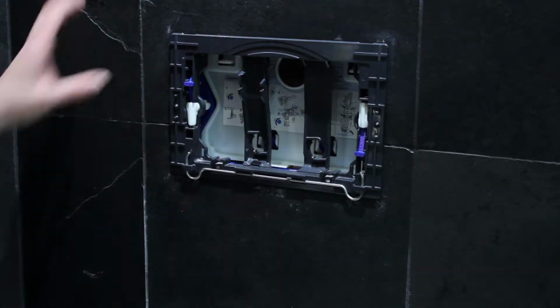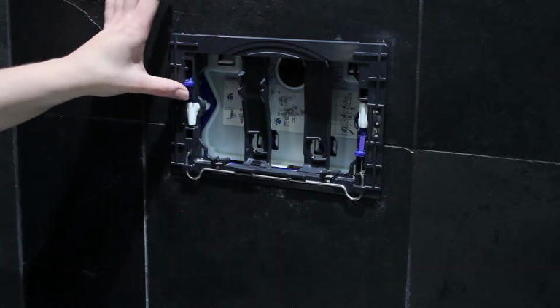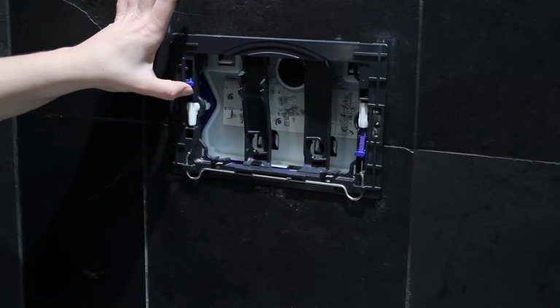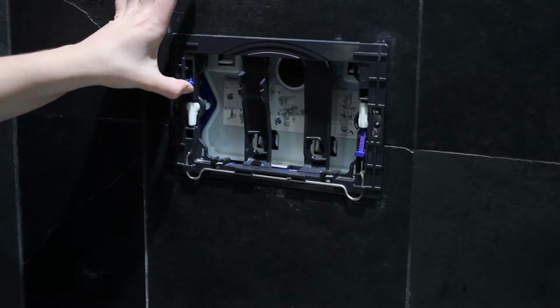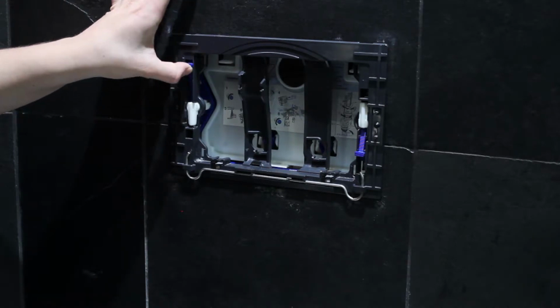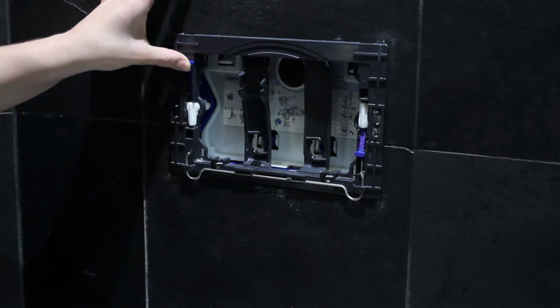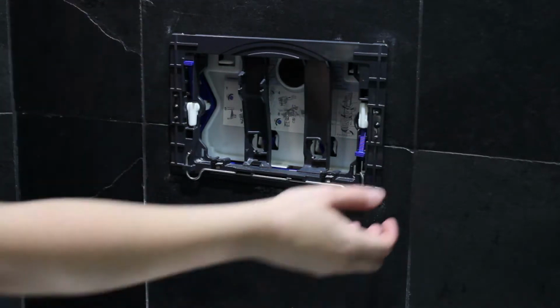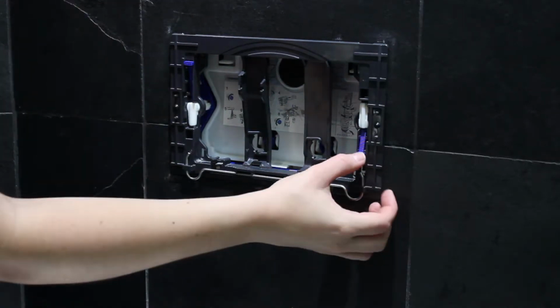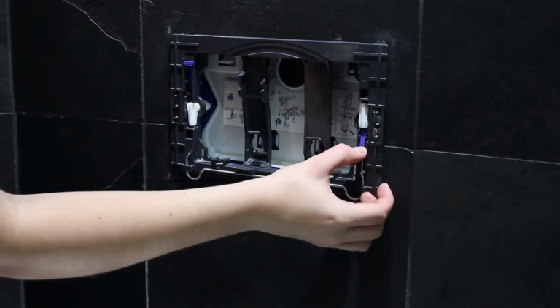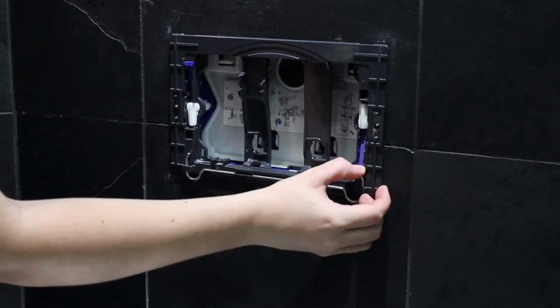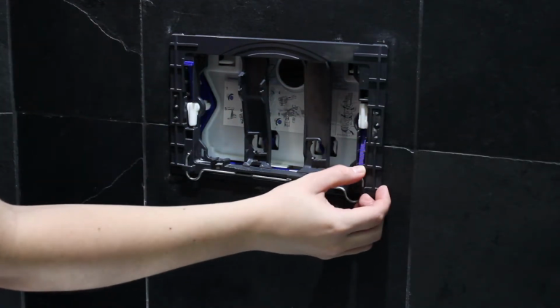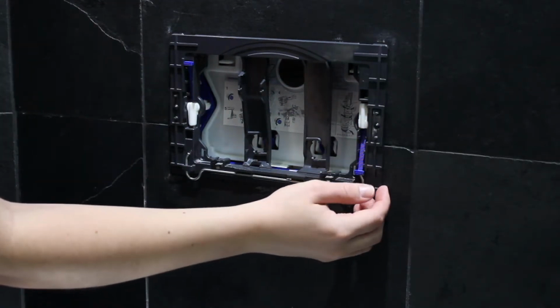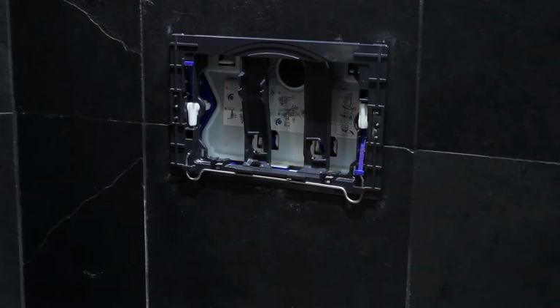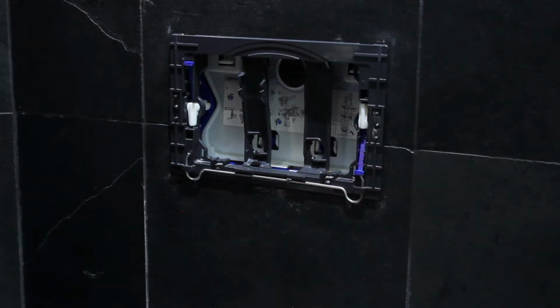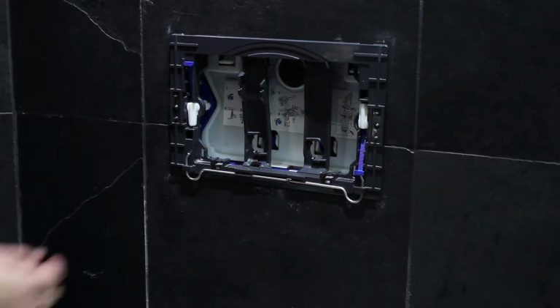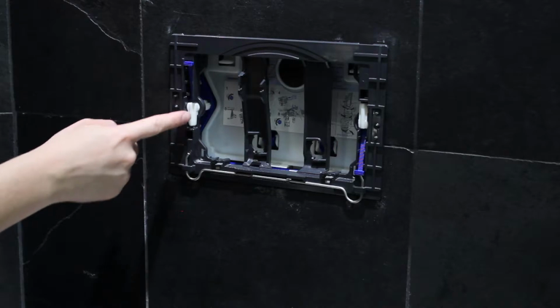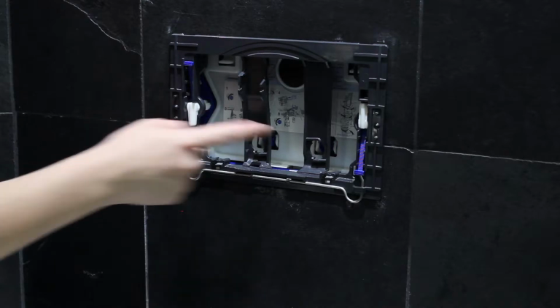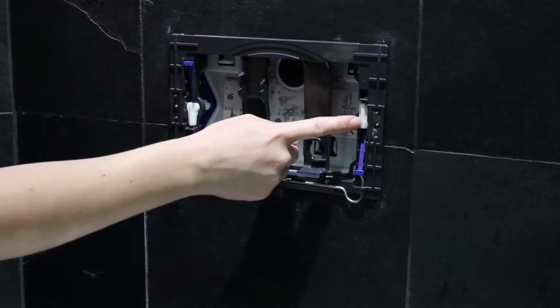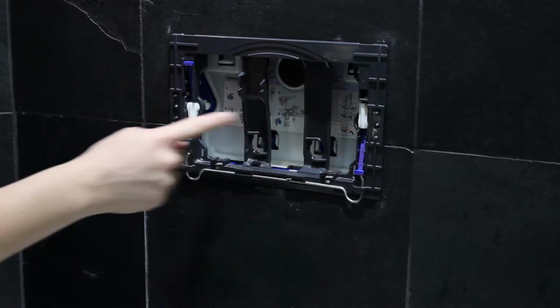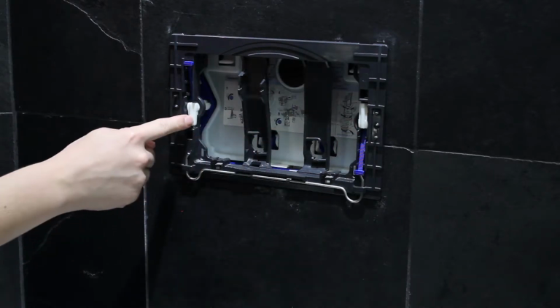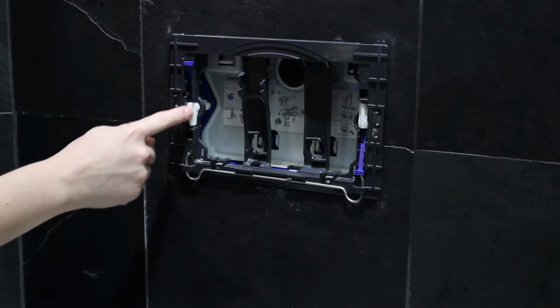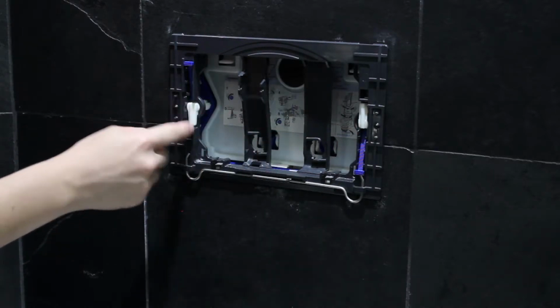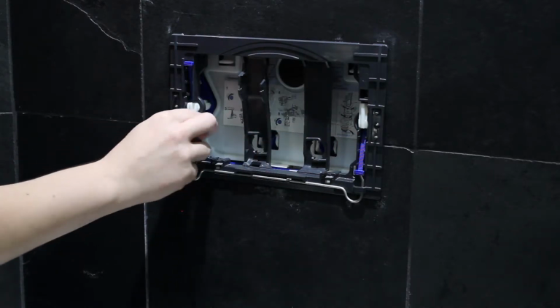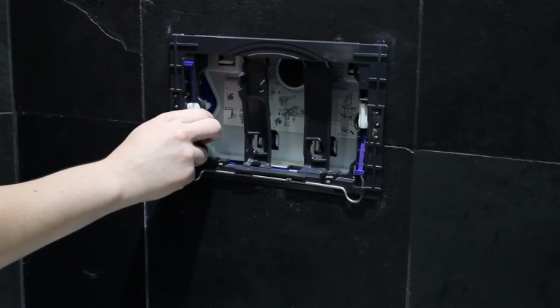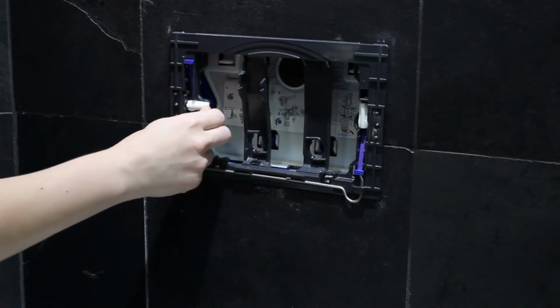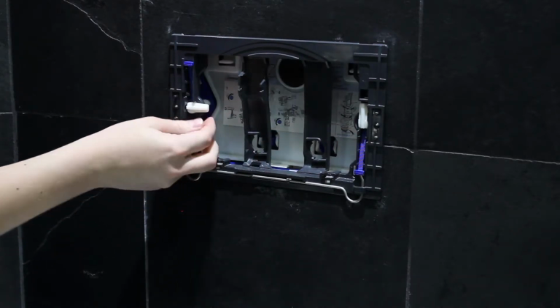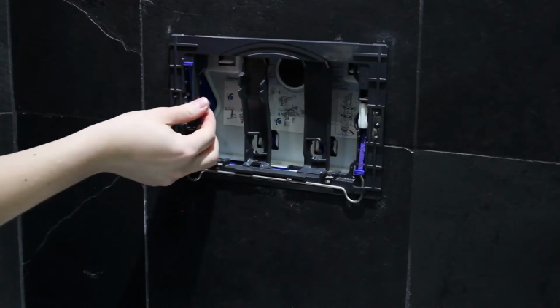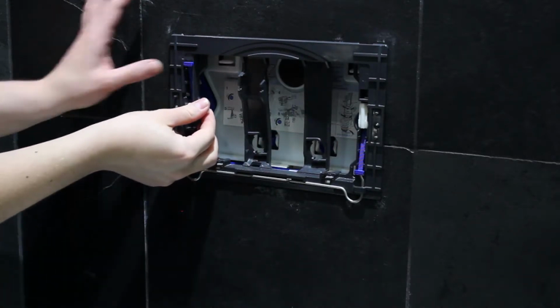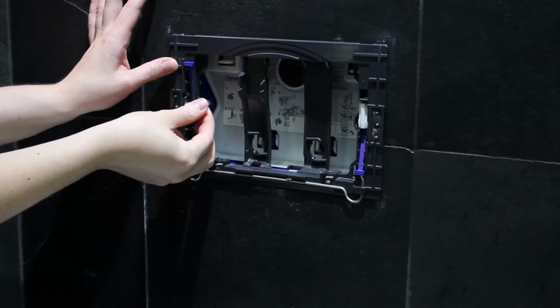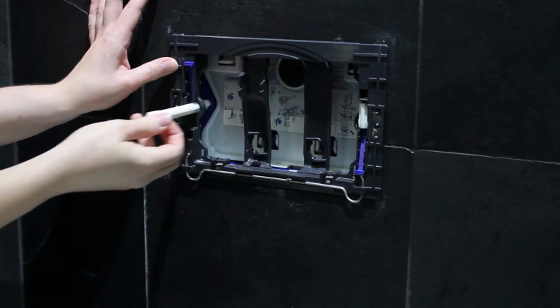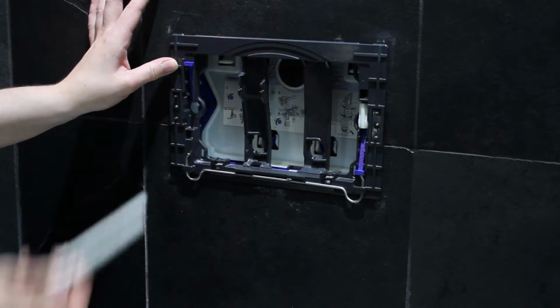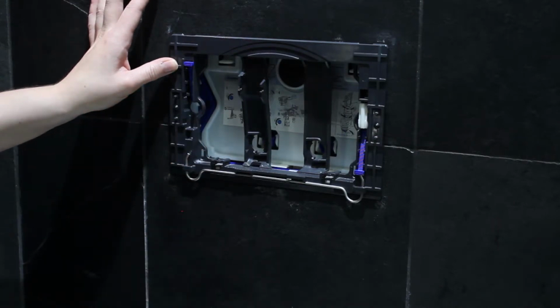And then these blue clips — you push that one up and you push that one down. You then have these little clips here. Twist them inwards. And that's how.